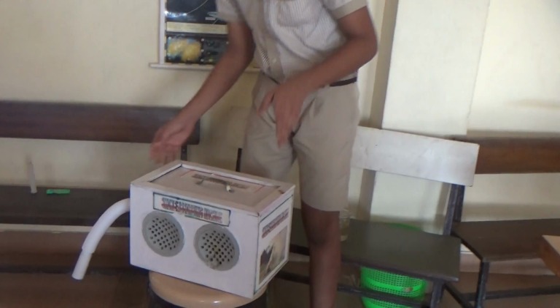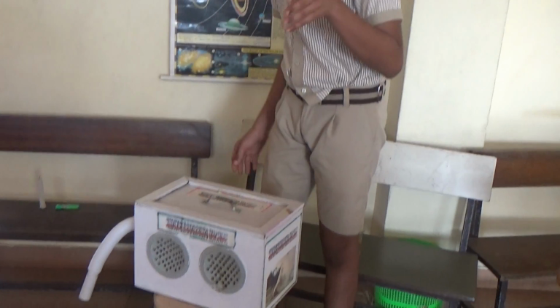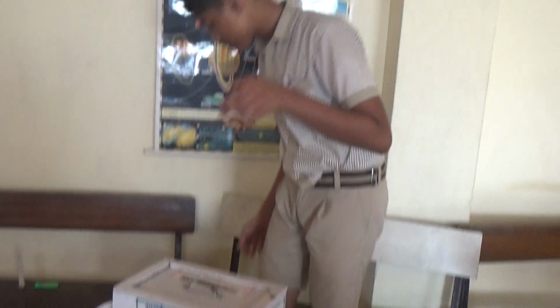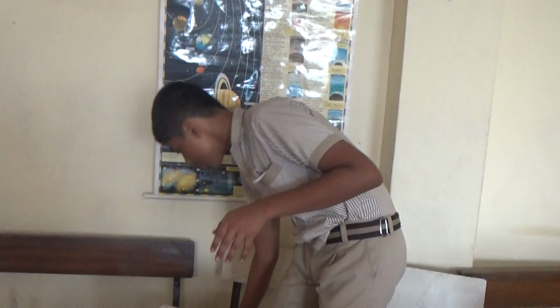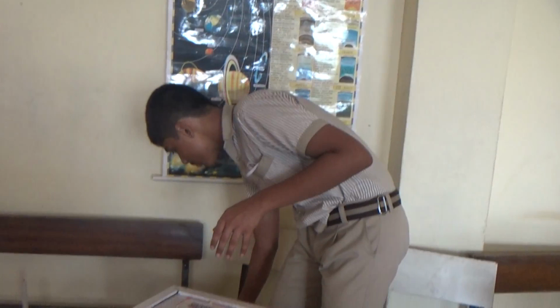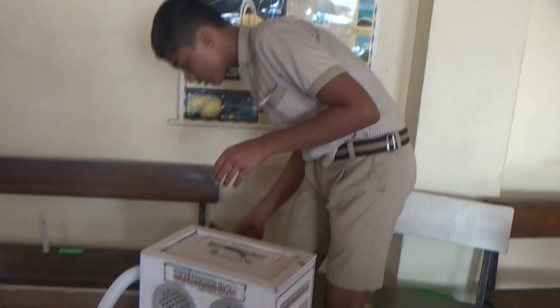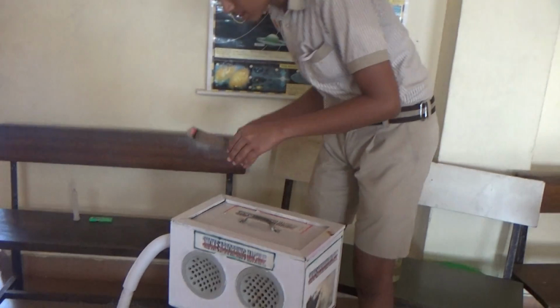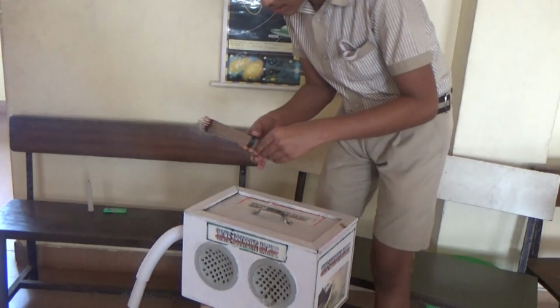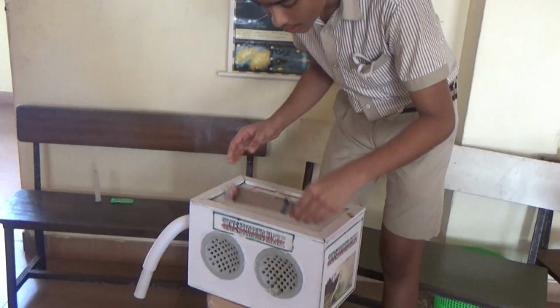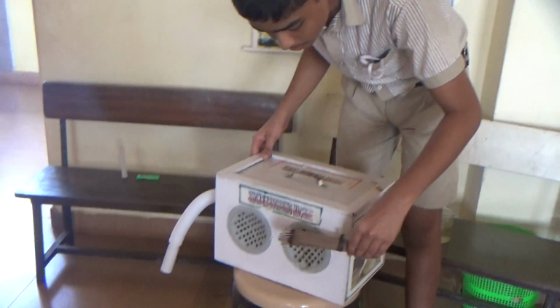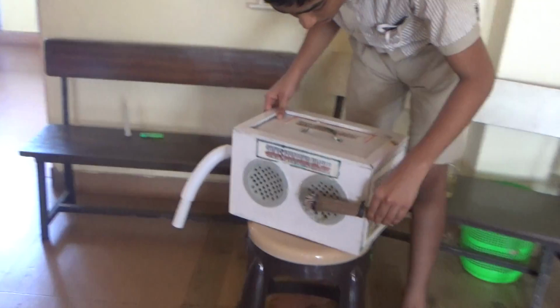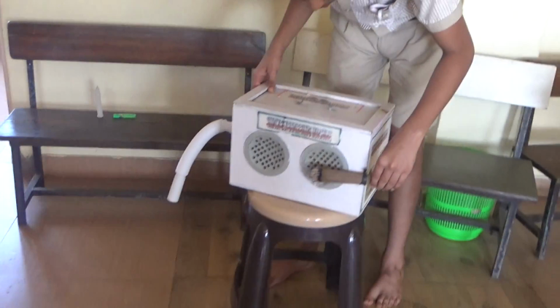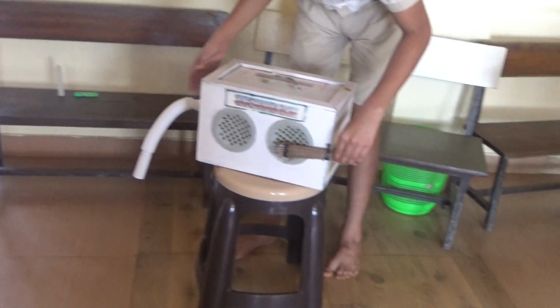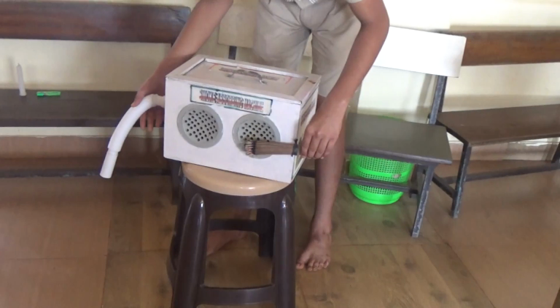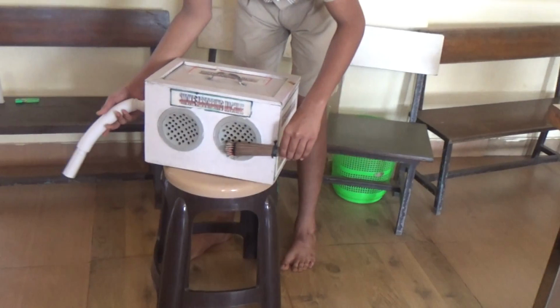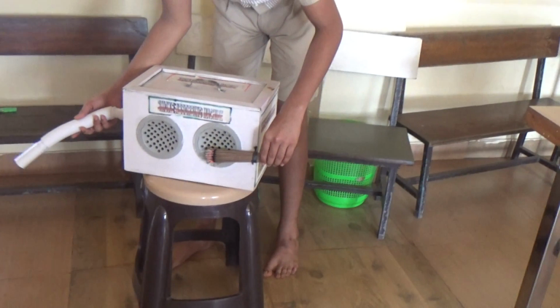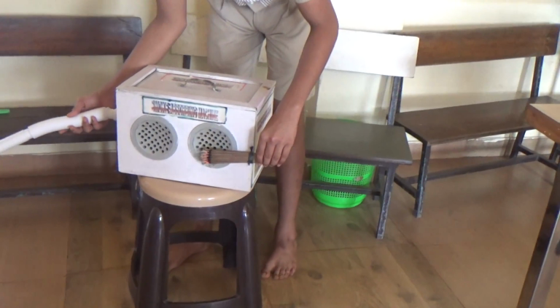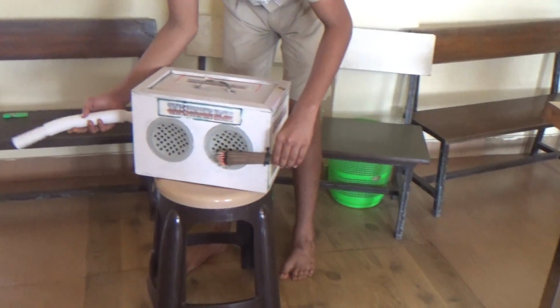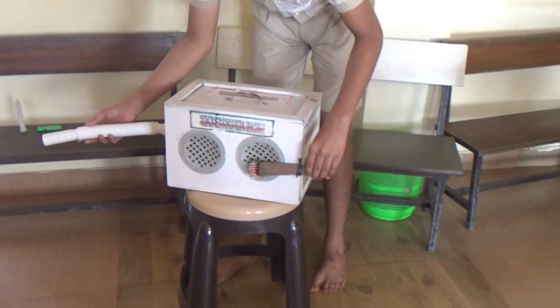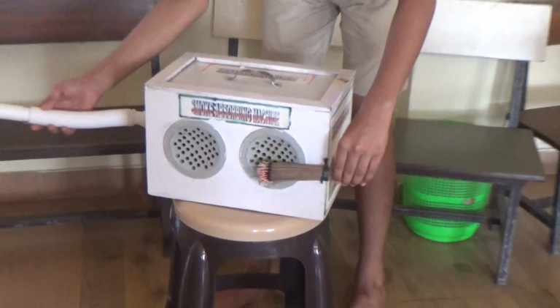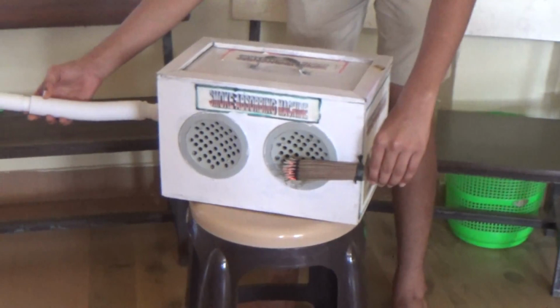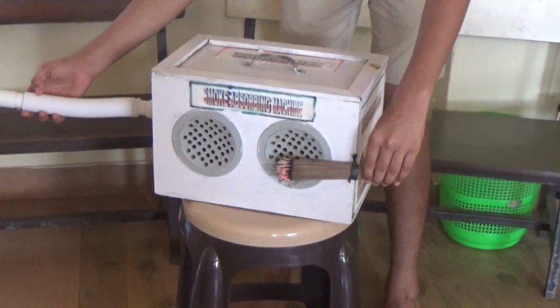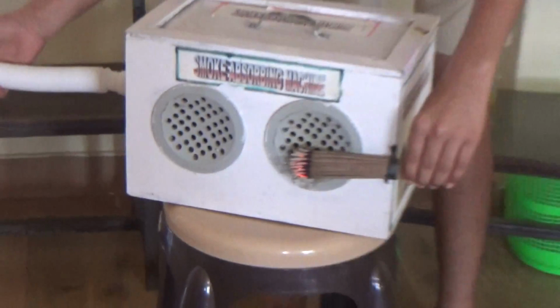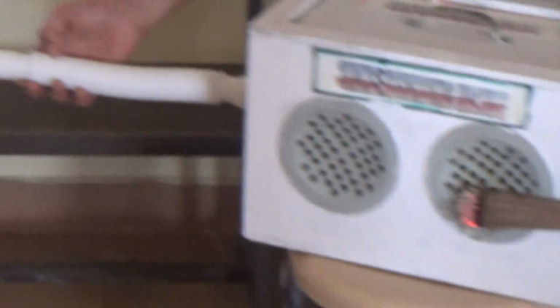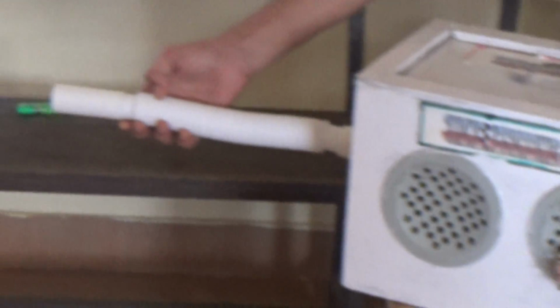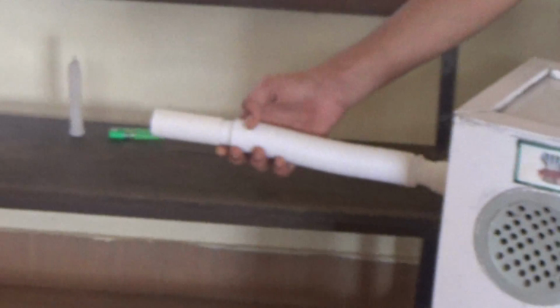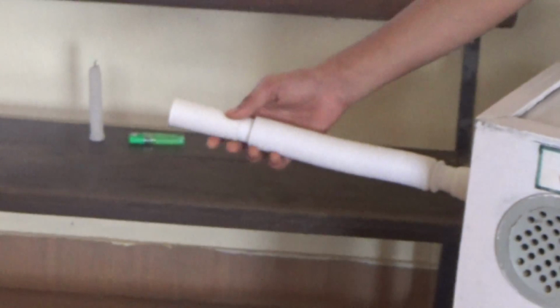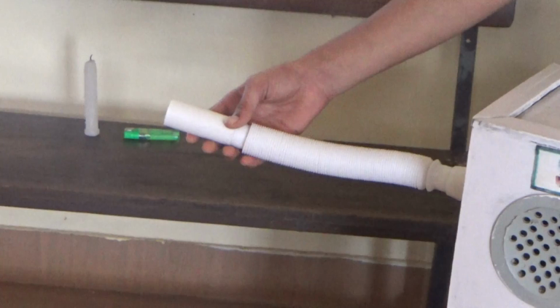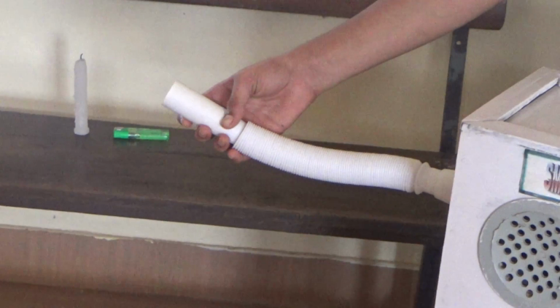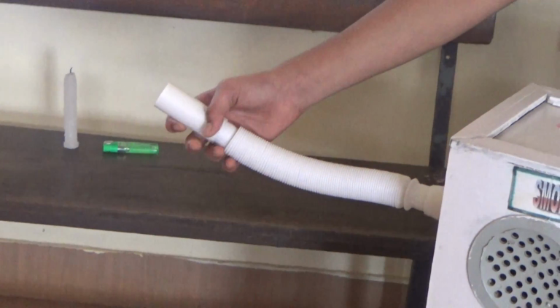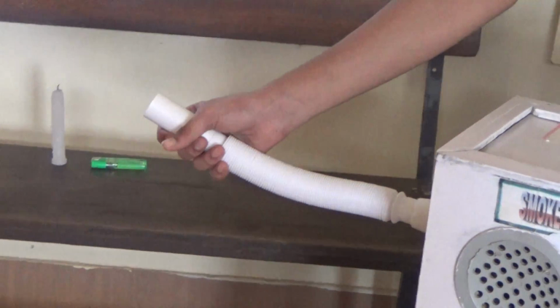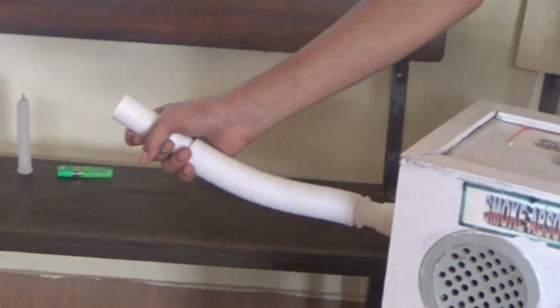So let's start the project. I am going to test this project. As we can see, the smoke is going inside. It means it is absorbing the smoke and coming outside from another side of the machine.